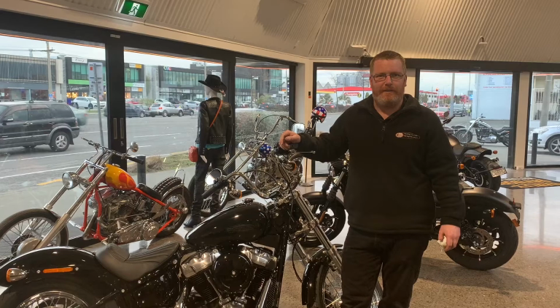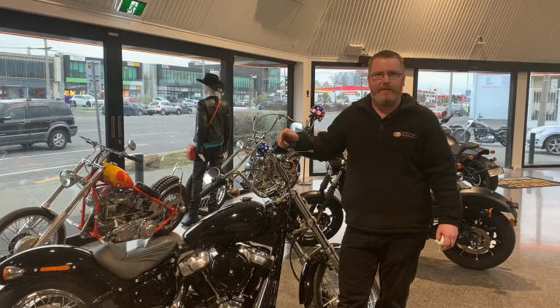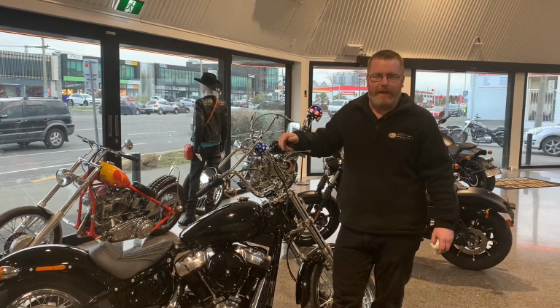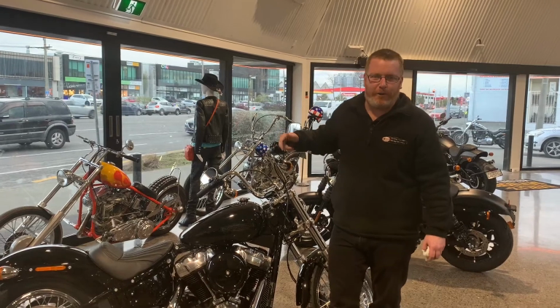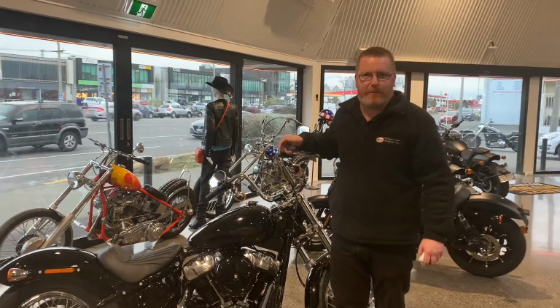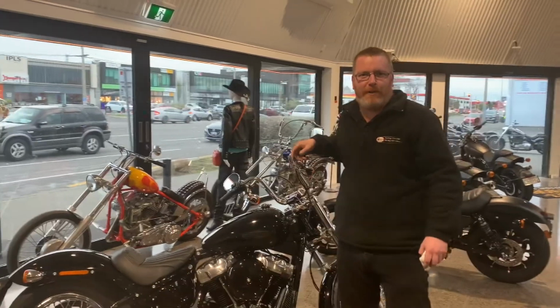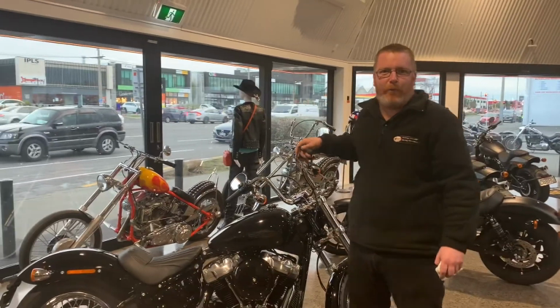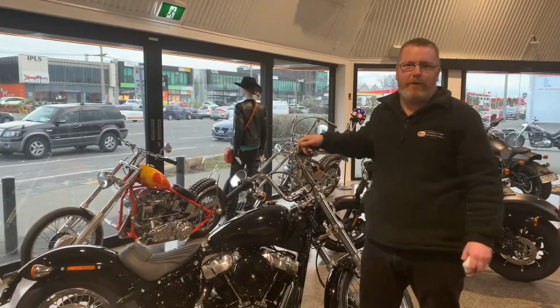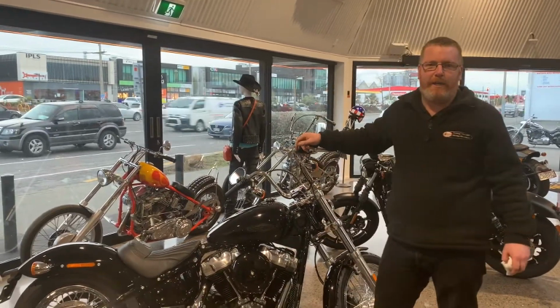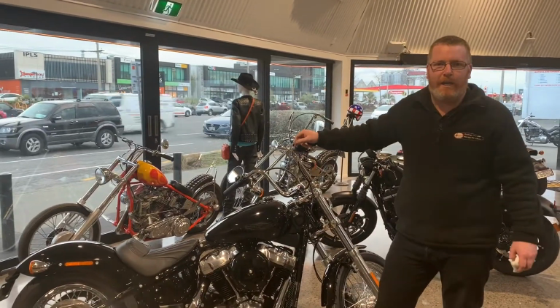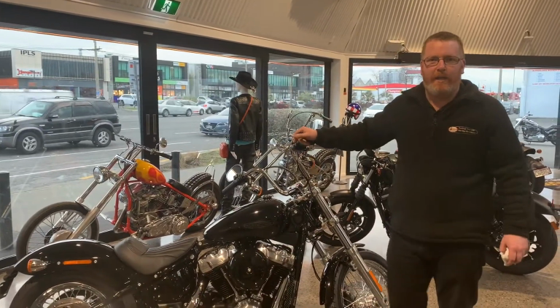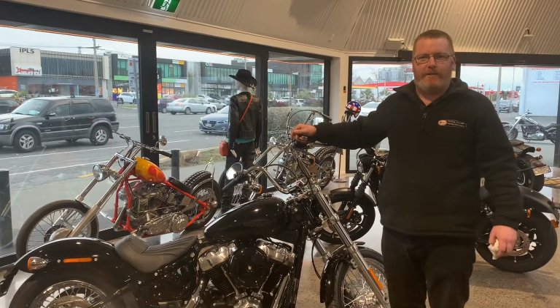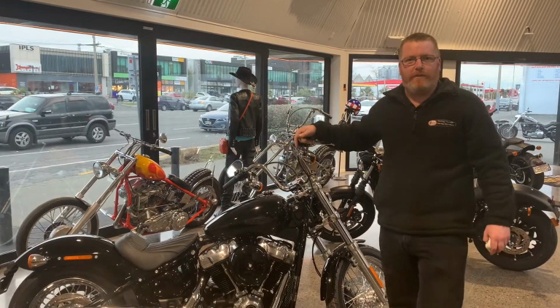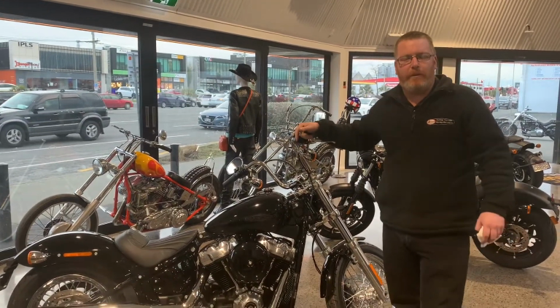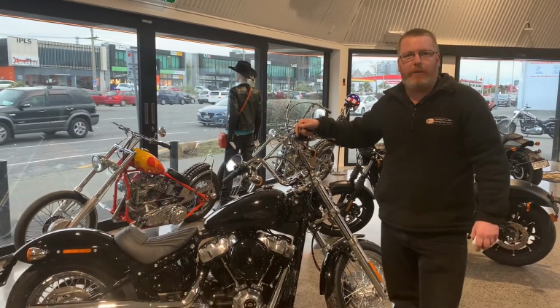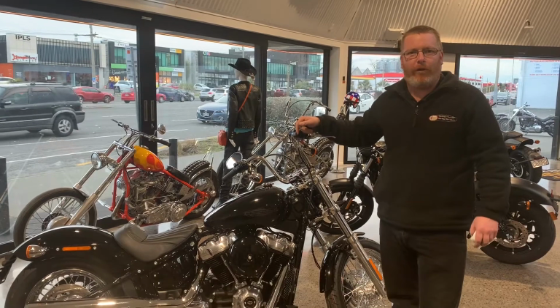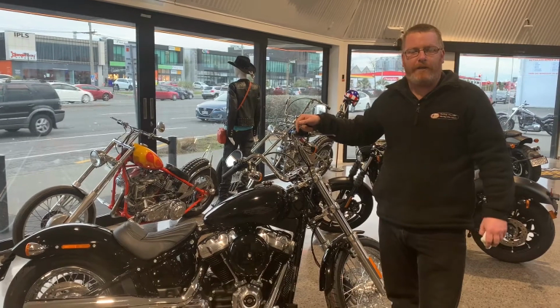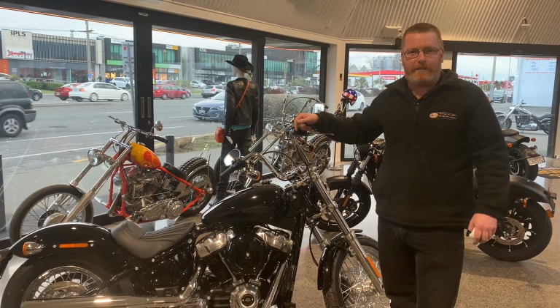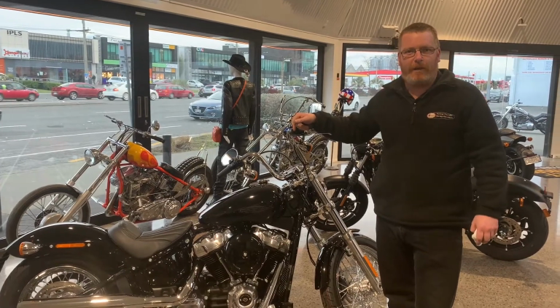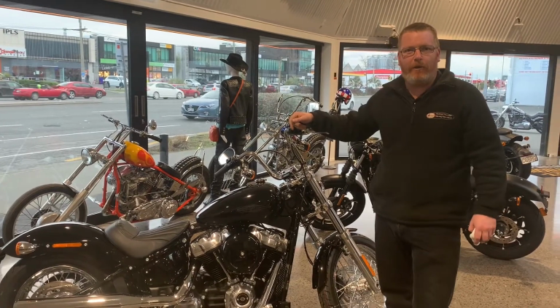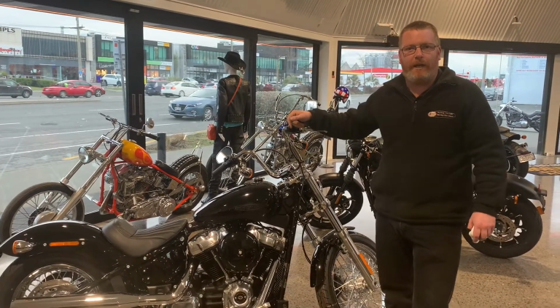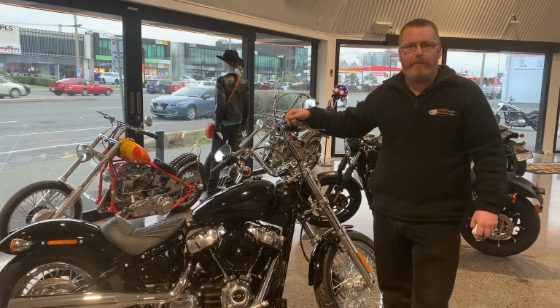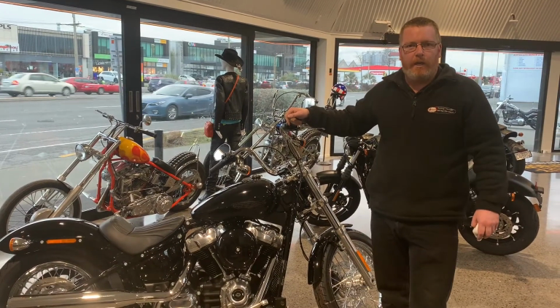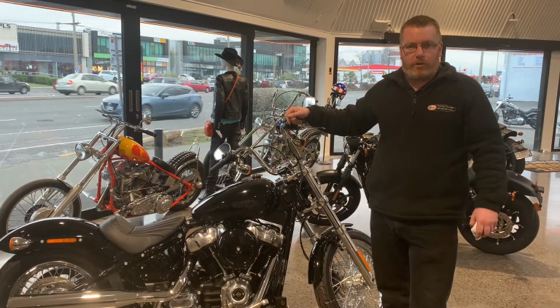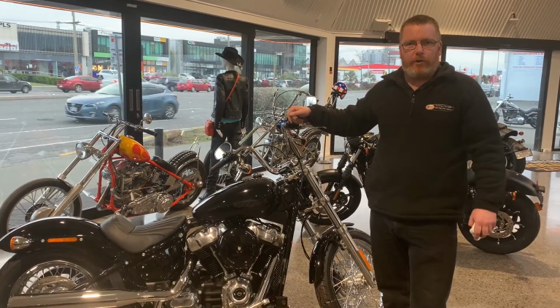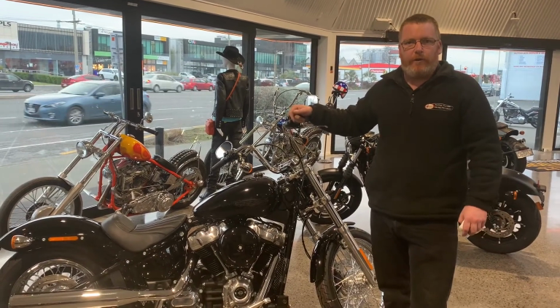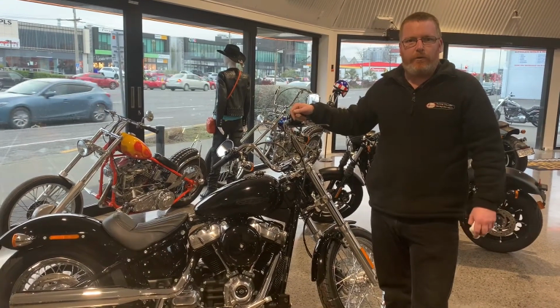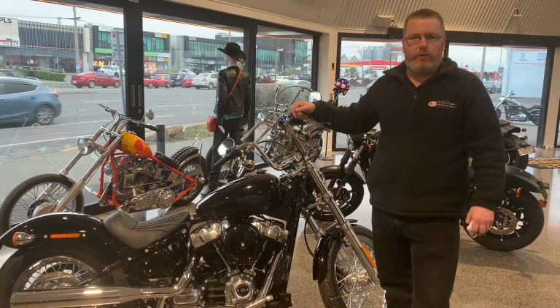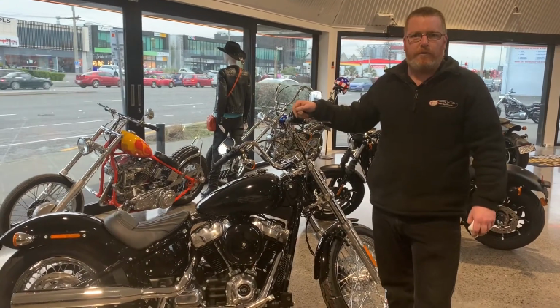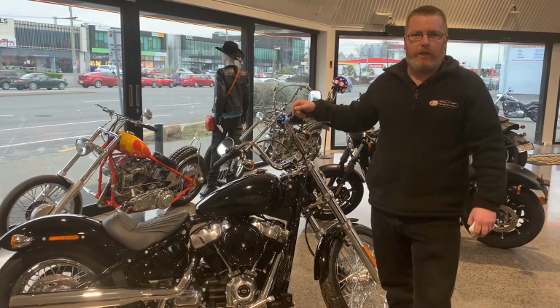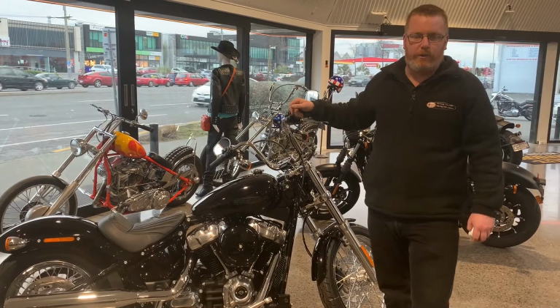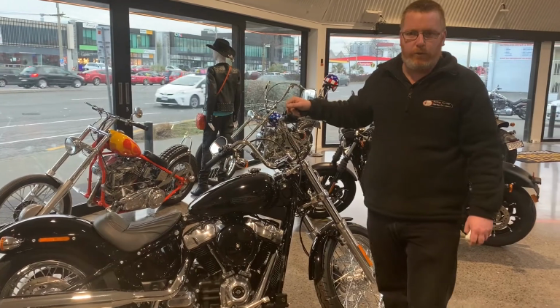How you going guys, it's Isaac here from Rowan Thunder again. As the weather's getting a bit better, the riding season's coming along and I just thought I'd let you know a few things on checking your oil level.